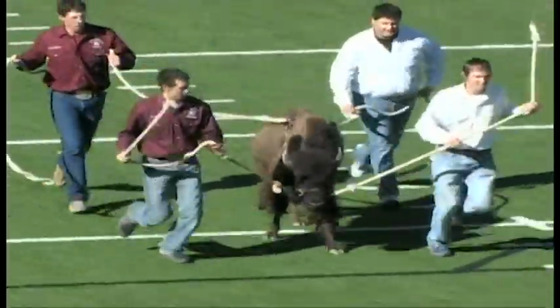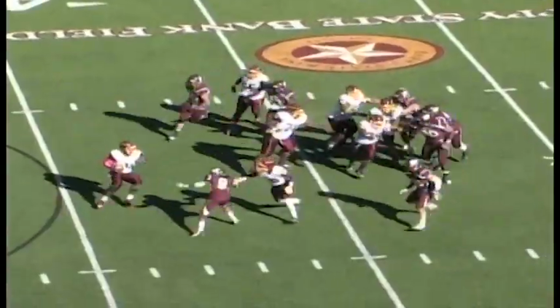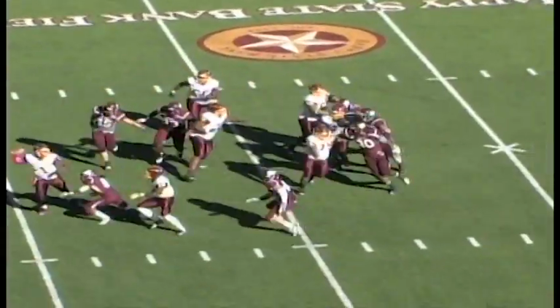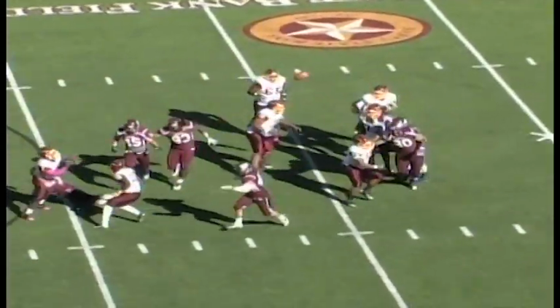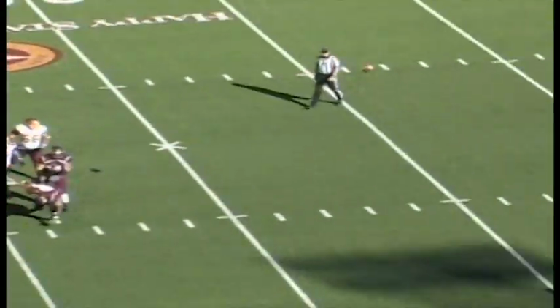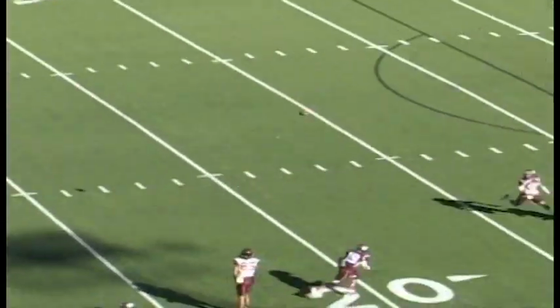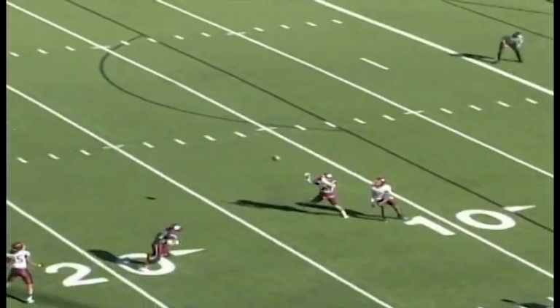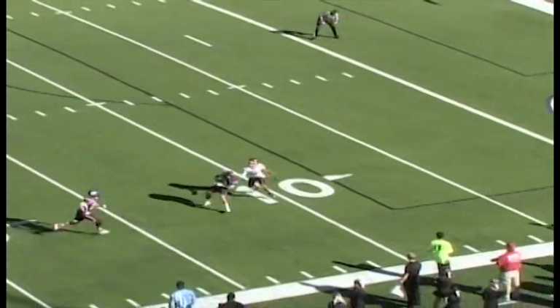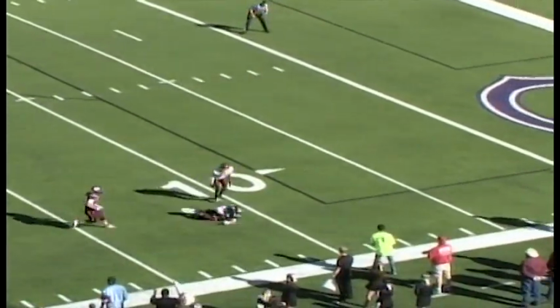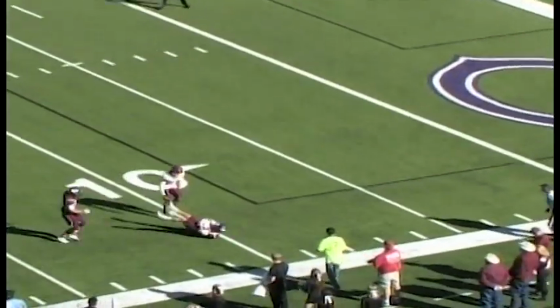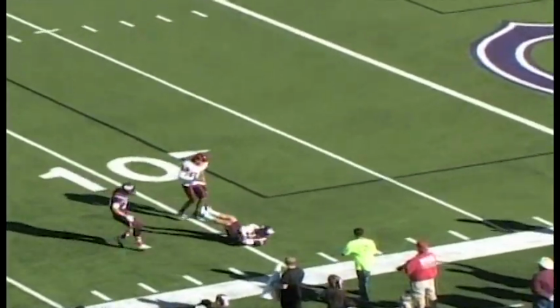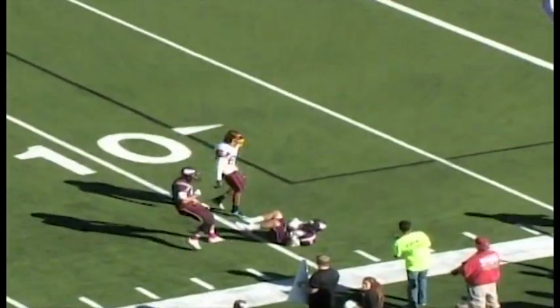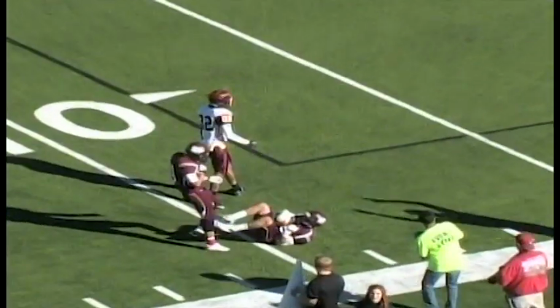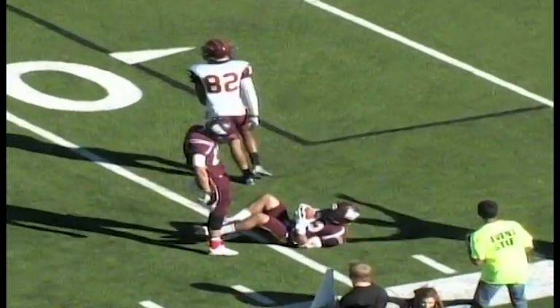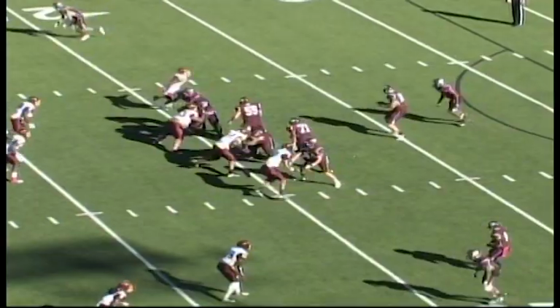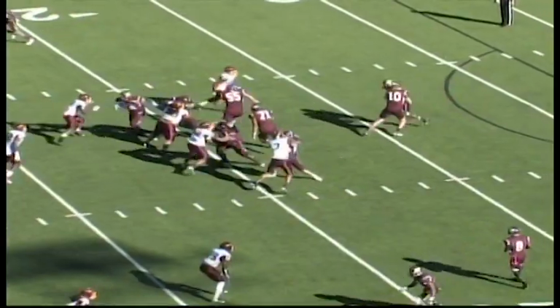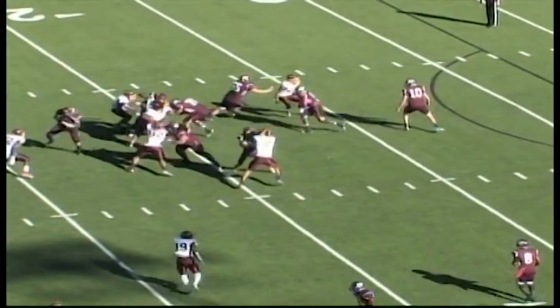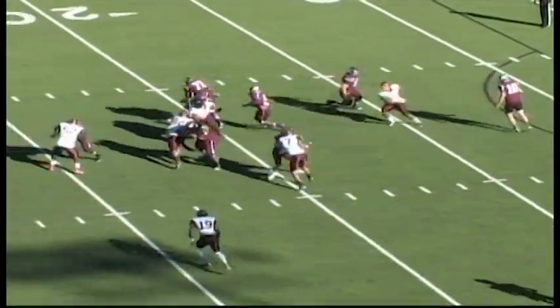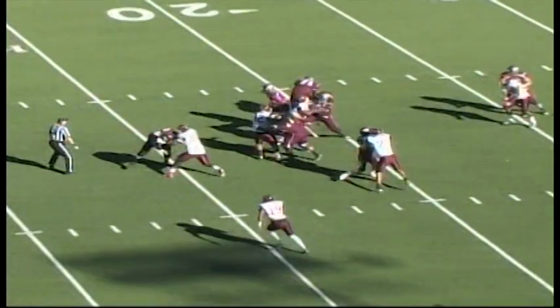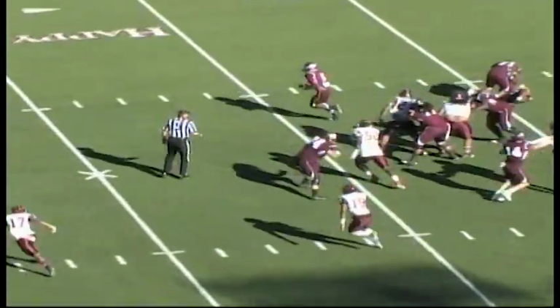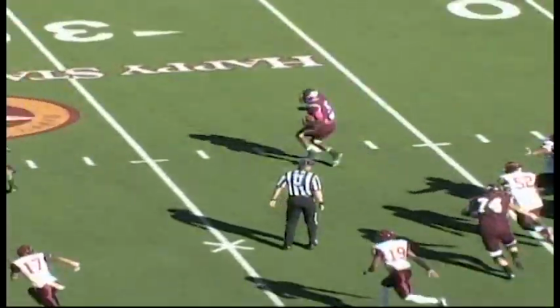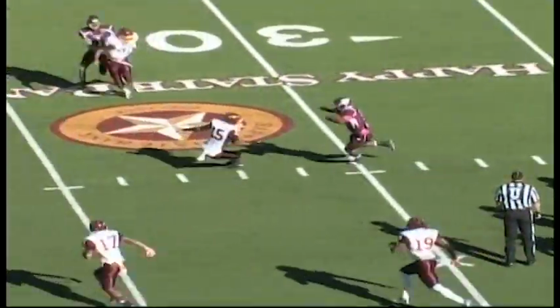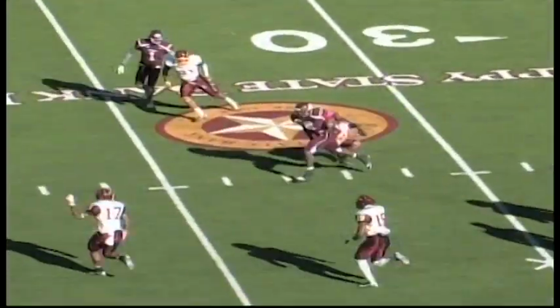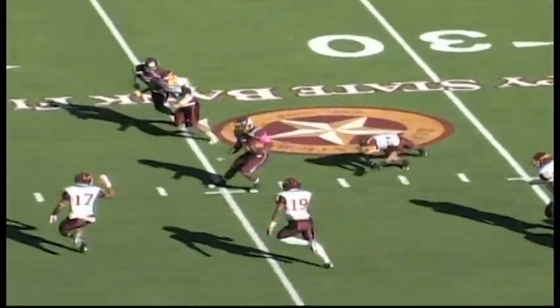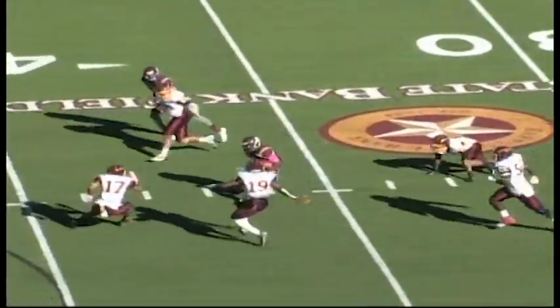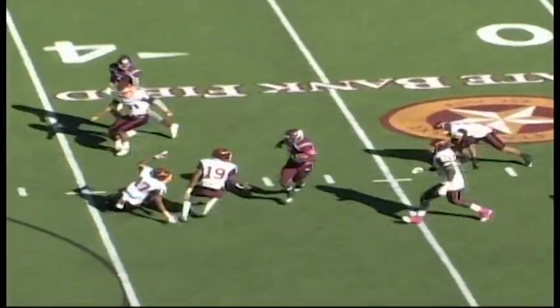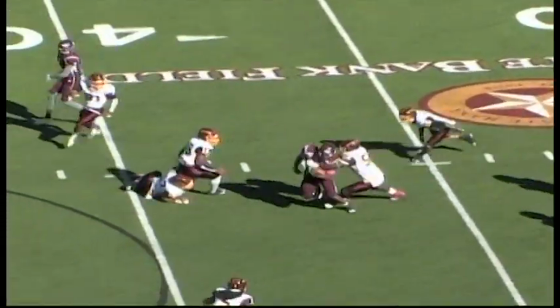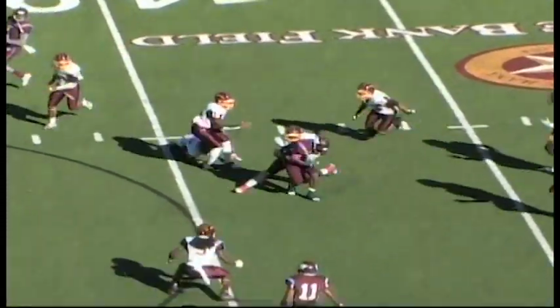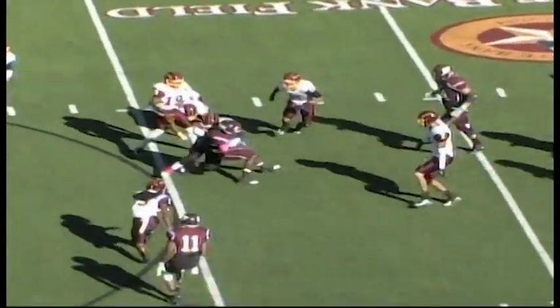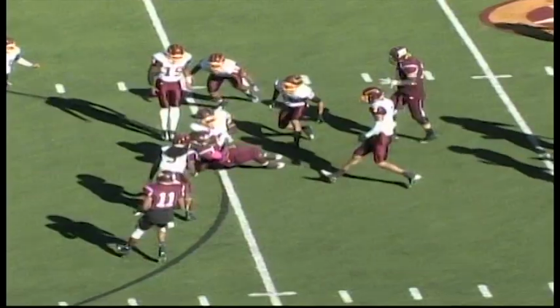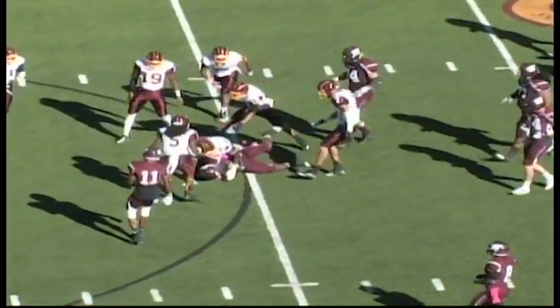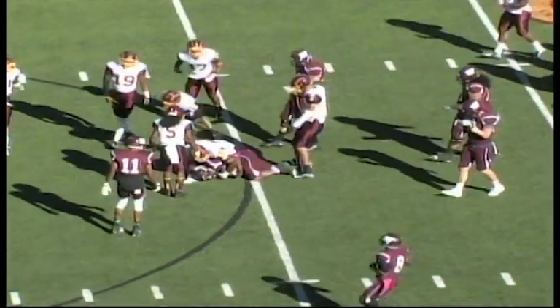Wilson rolling out to his right — nothing there. He's forced to throw it up and the ball is picked off at the 11-yard line. Vaughn — handoff to Harris up the middle. Nice block. Harris with a huge hole, out across the 35, finally brought down at about the 40.